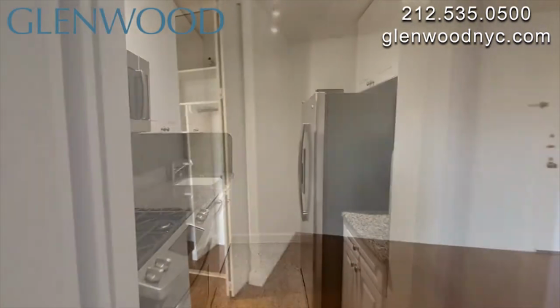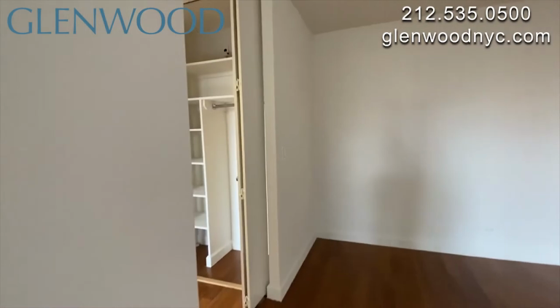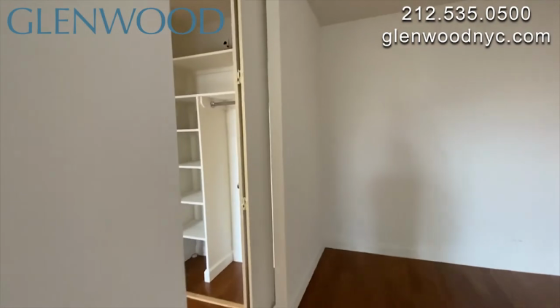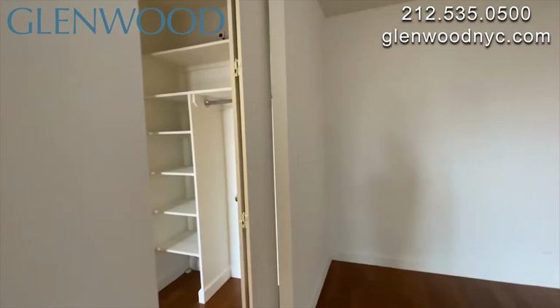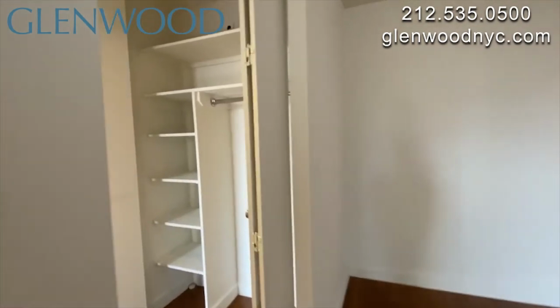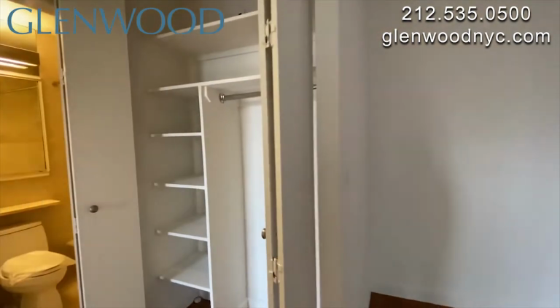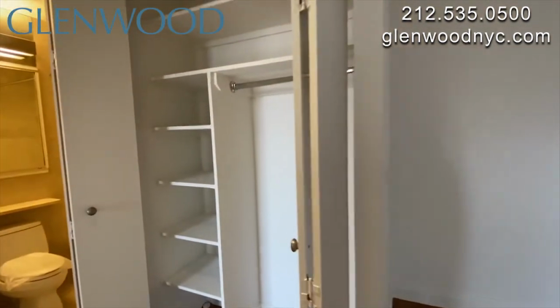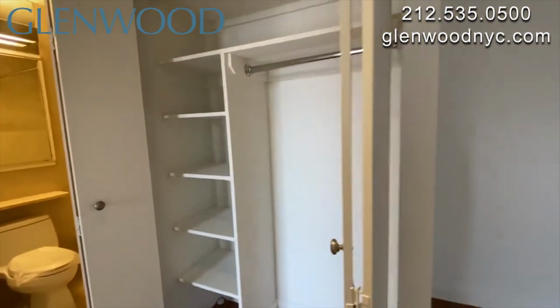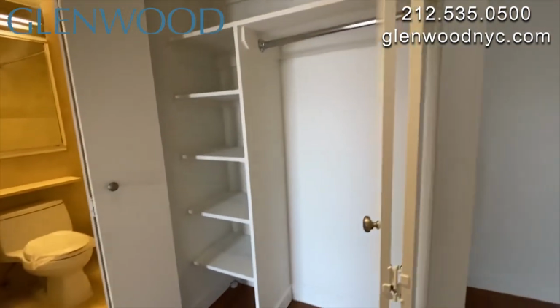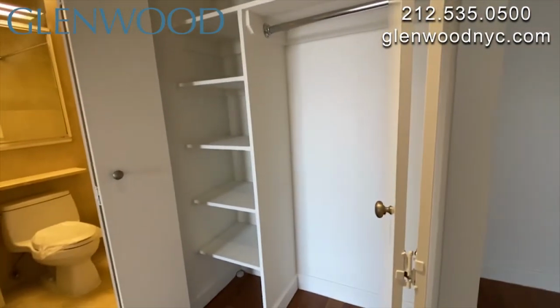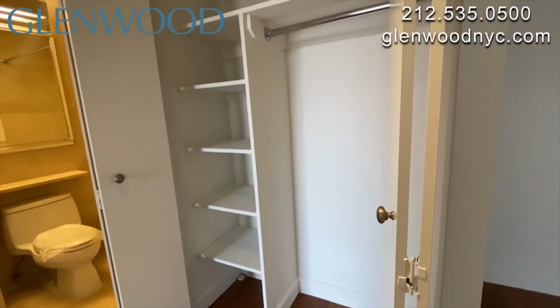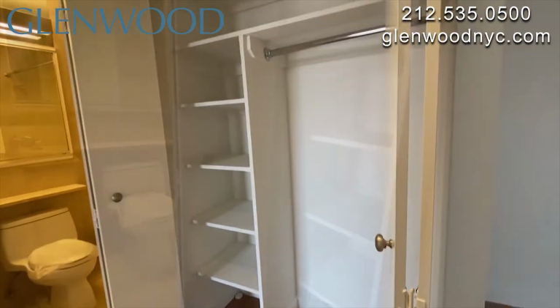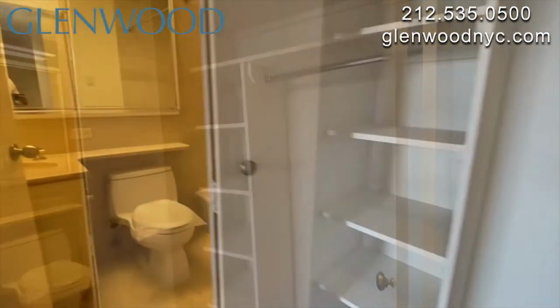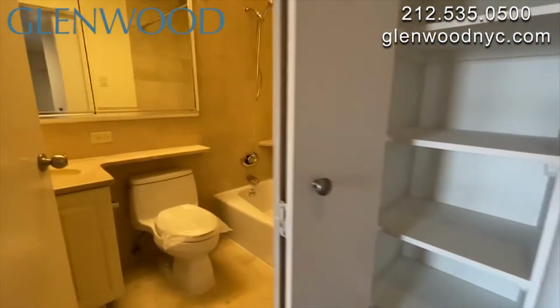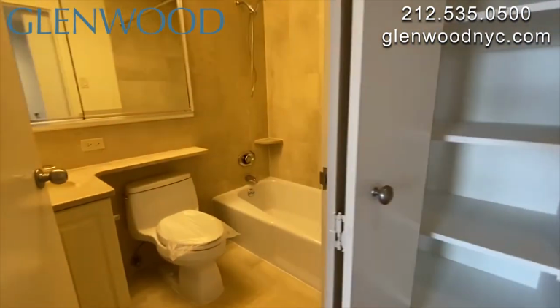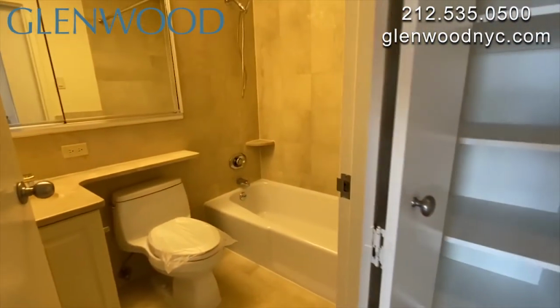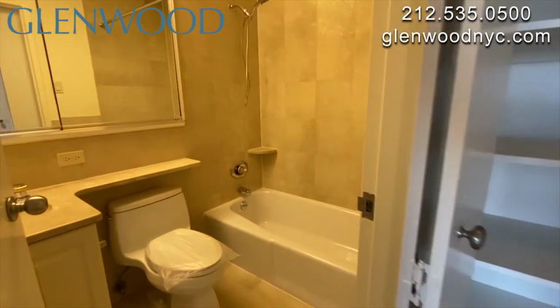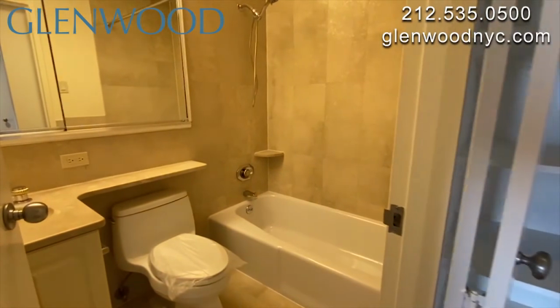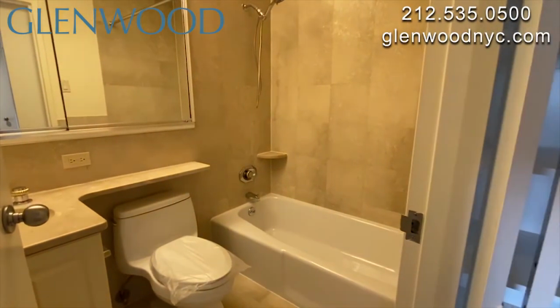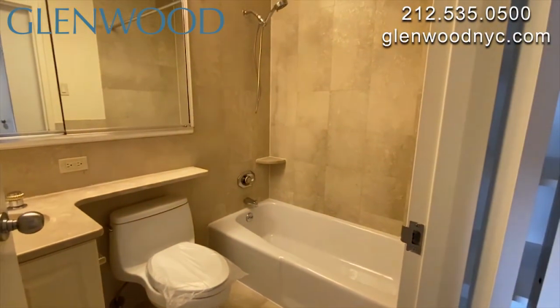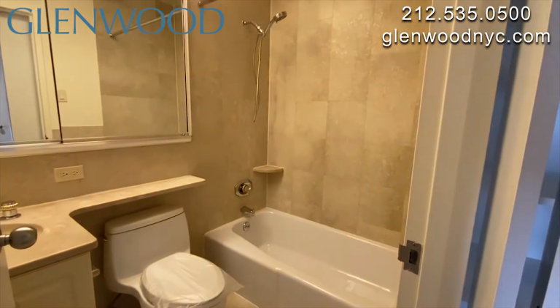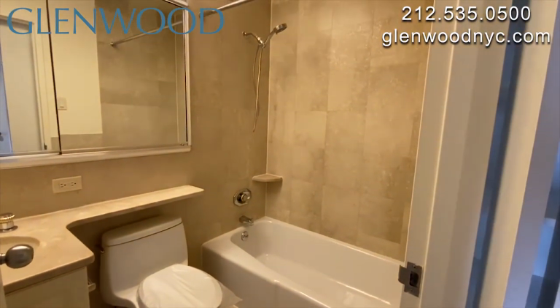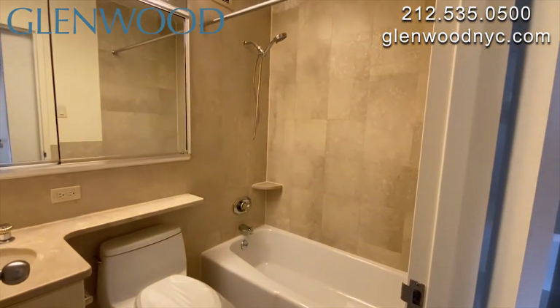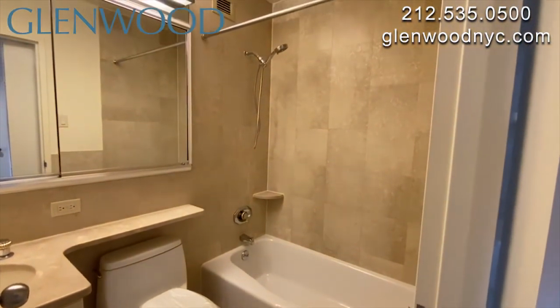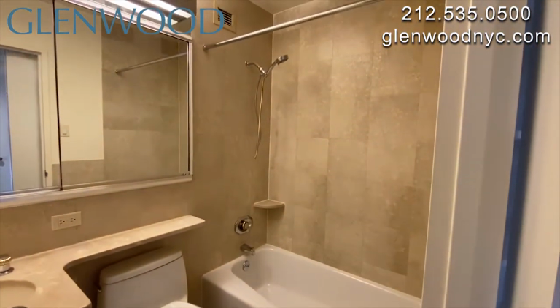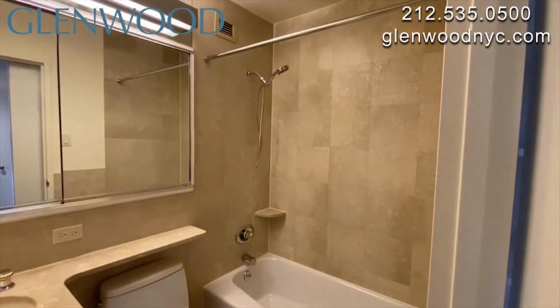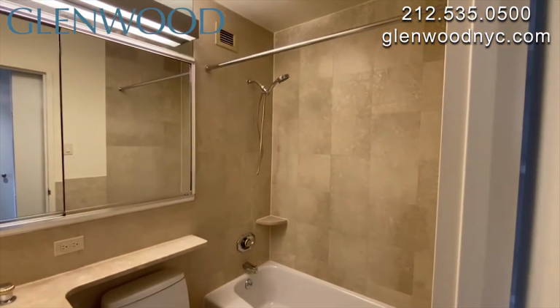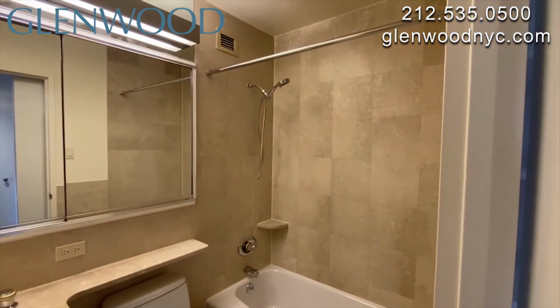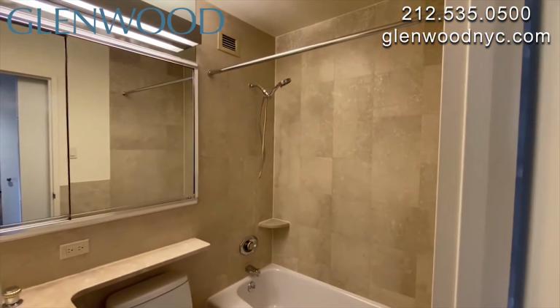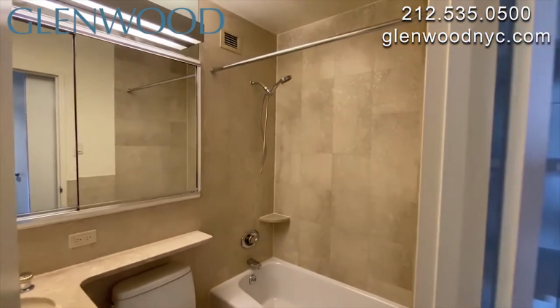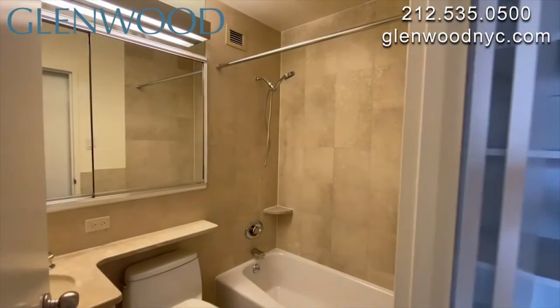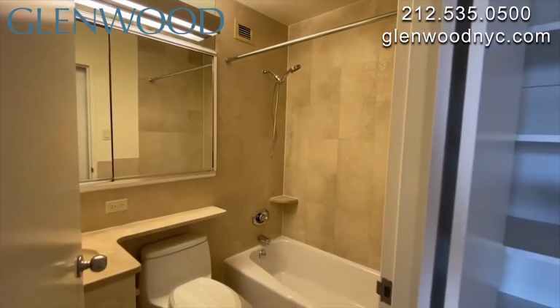There are custom closets throughout this home. This marble bathroom has a vanity and a large mirrored medicine cabinet. It also has a full-size tub.